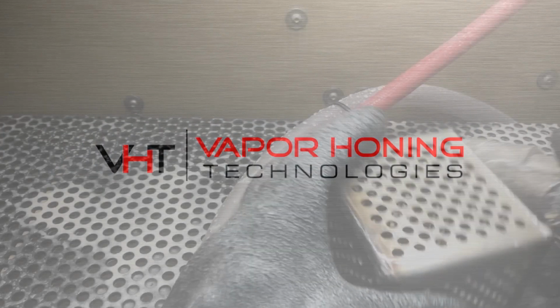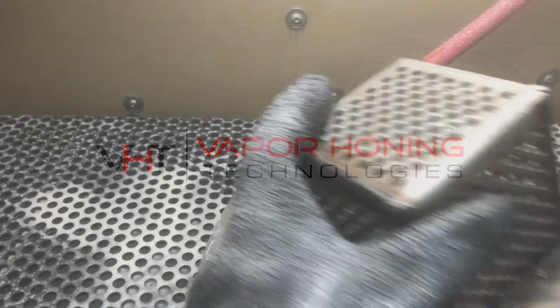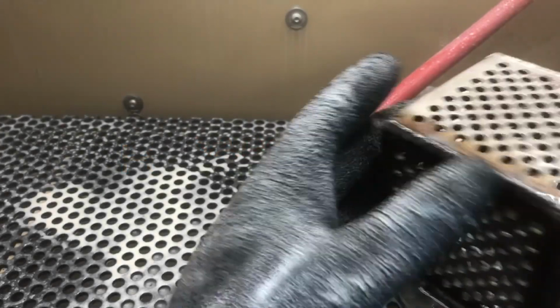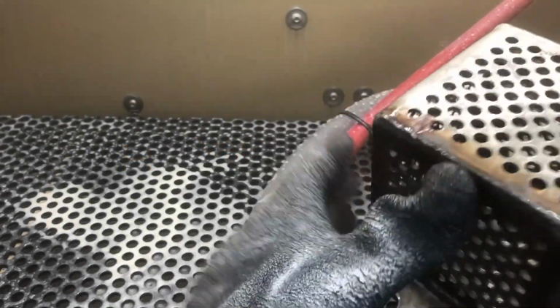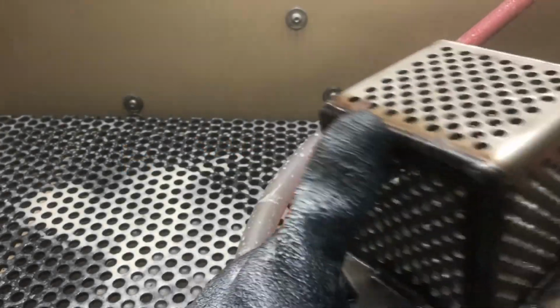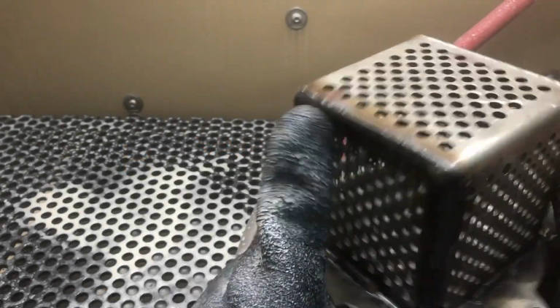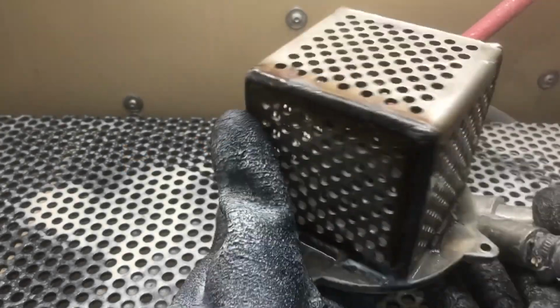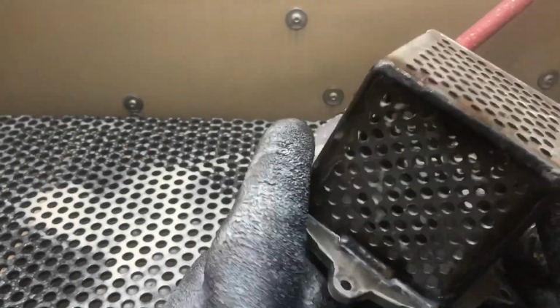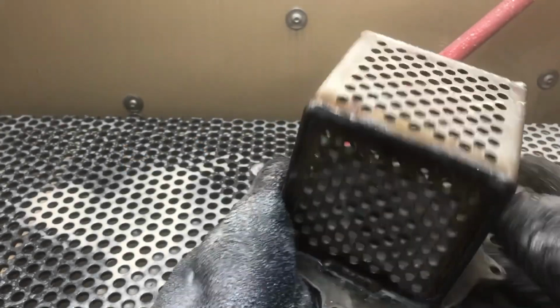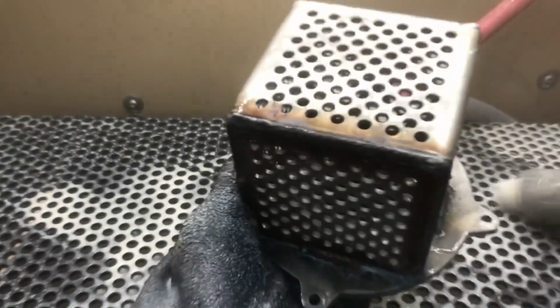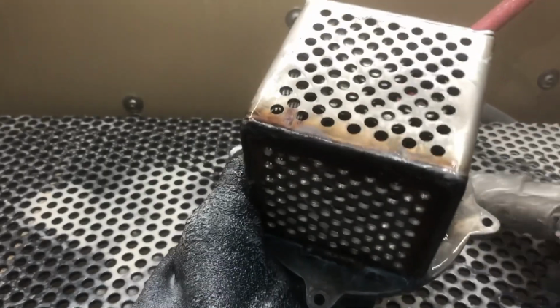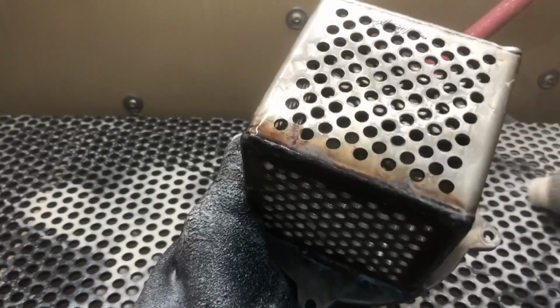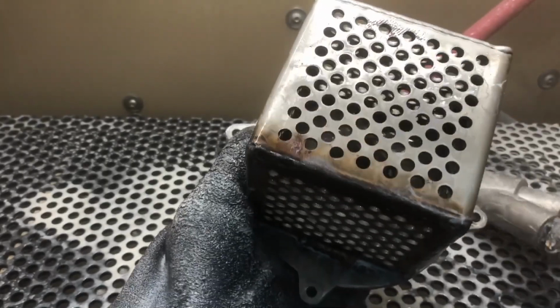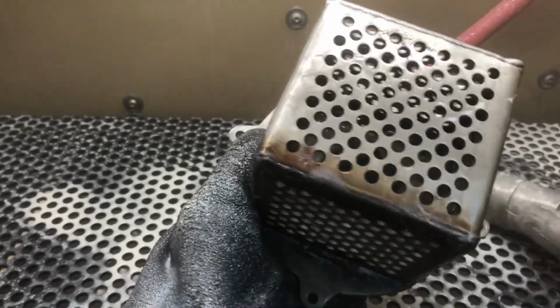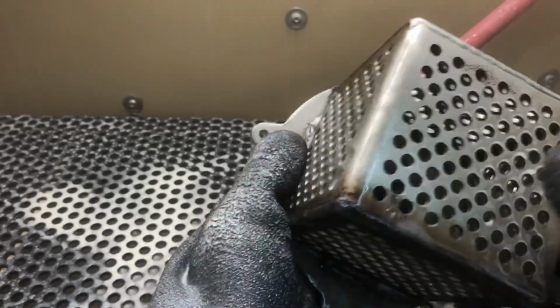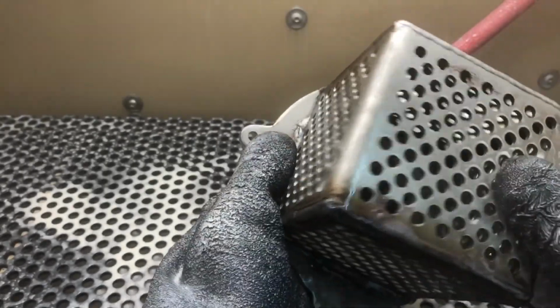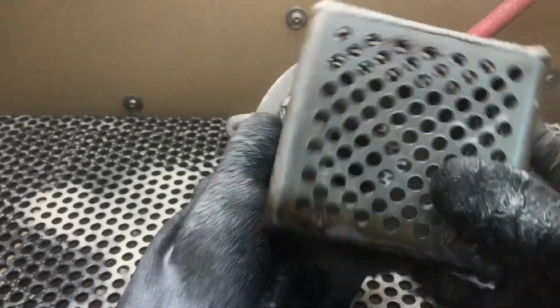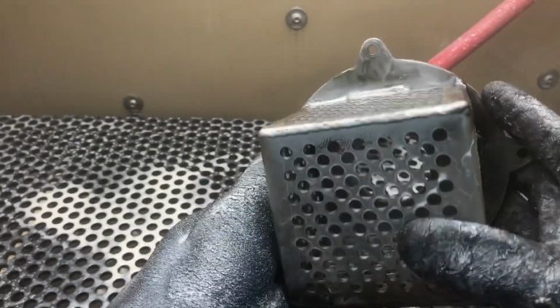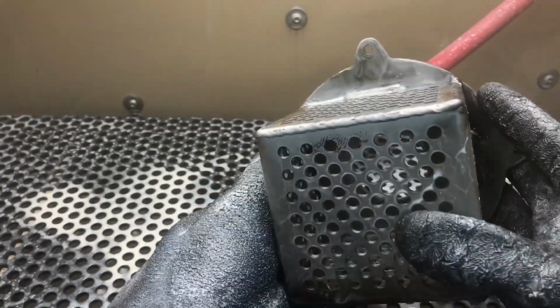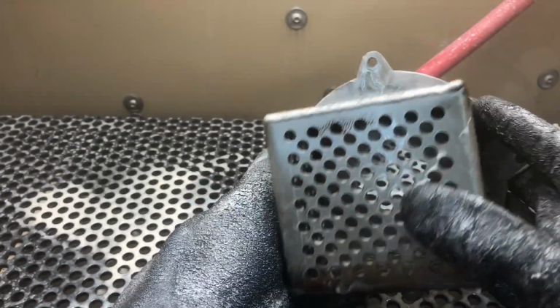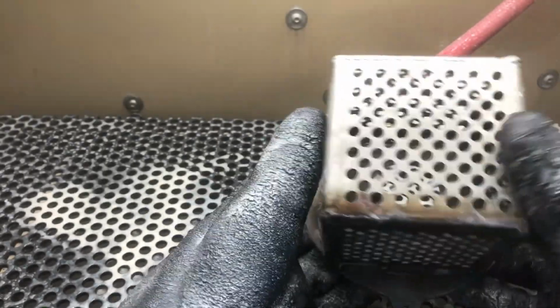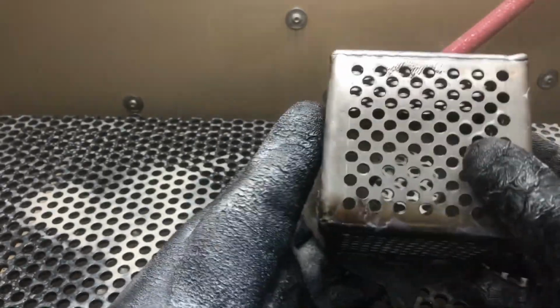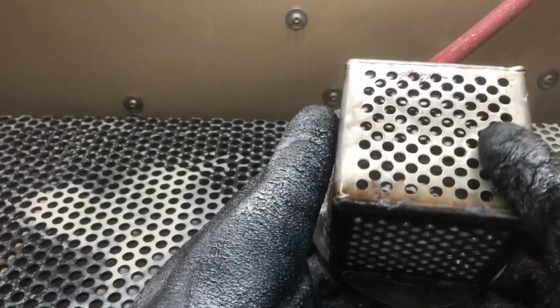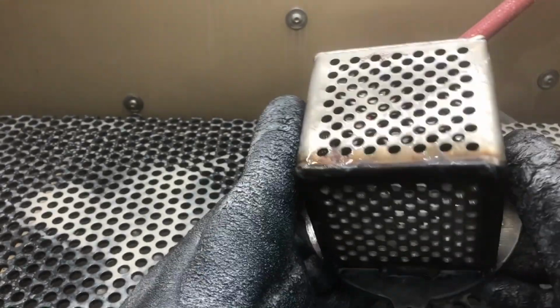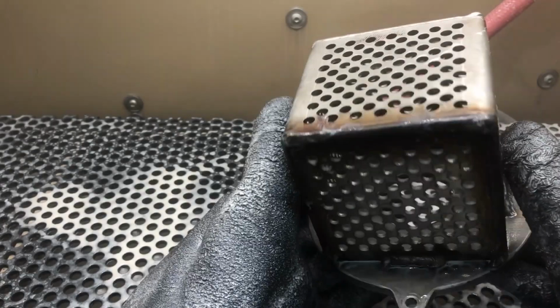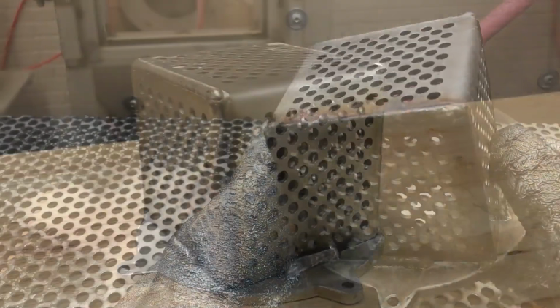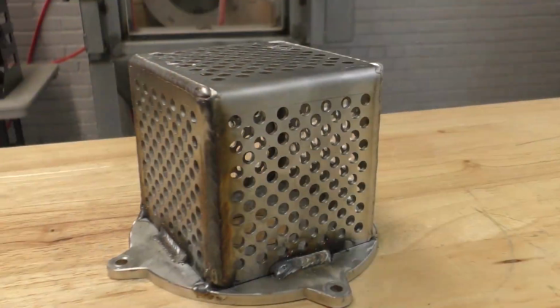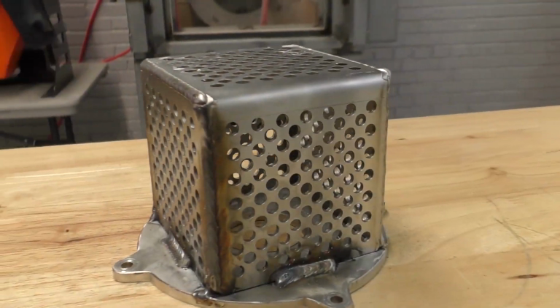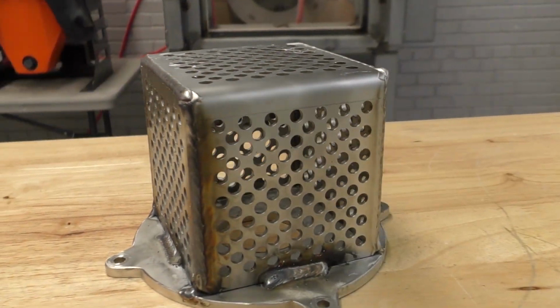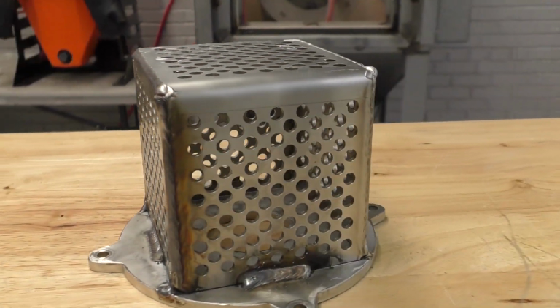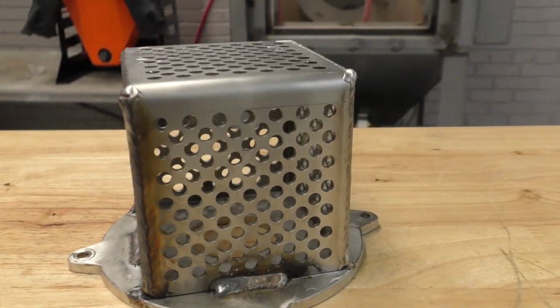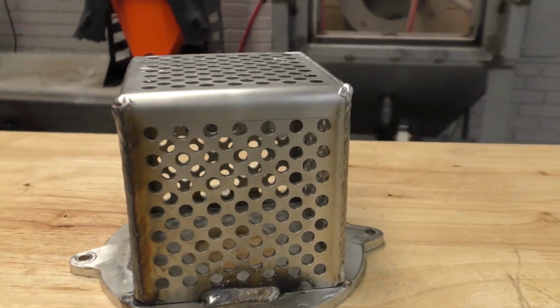Hey guys, John from Vapor Honing Technologies here. Today we're going to show you quickly in the vapor honing system how to clean weldments such as this.